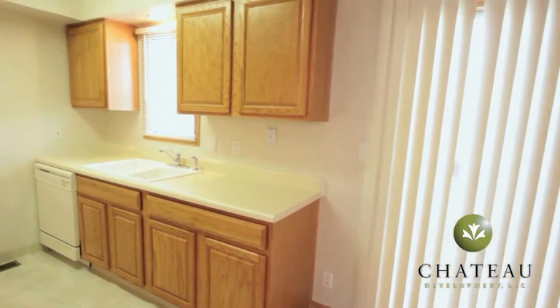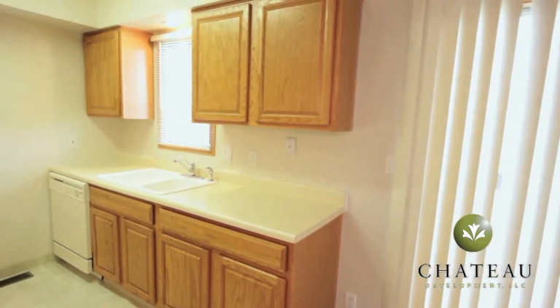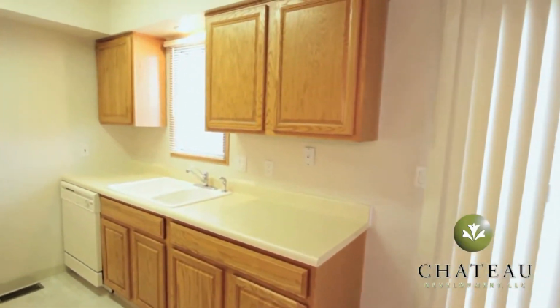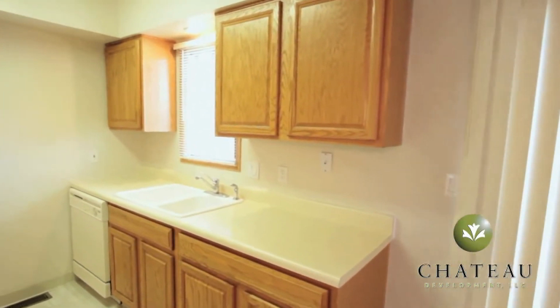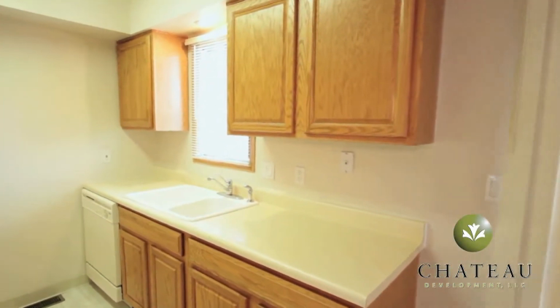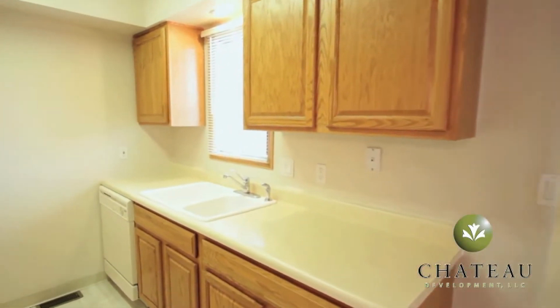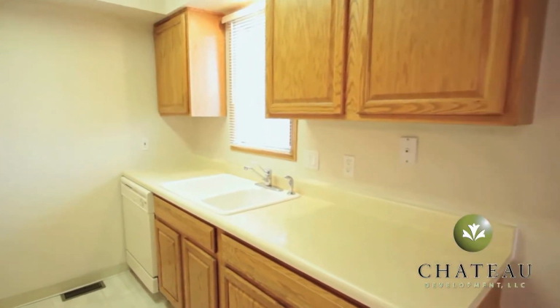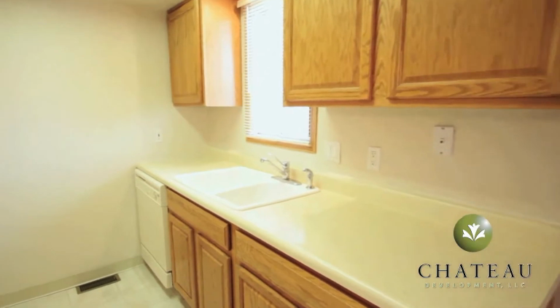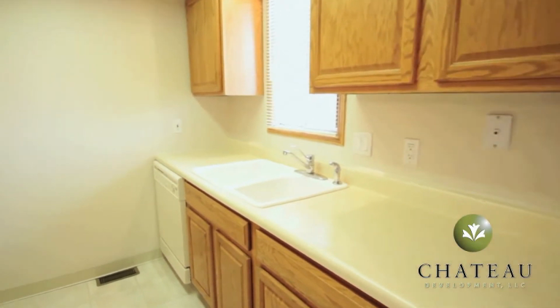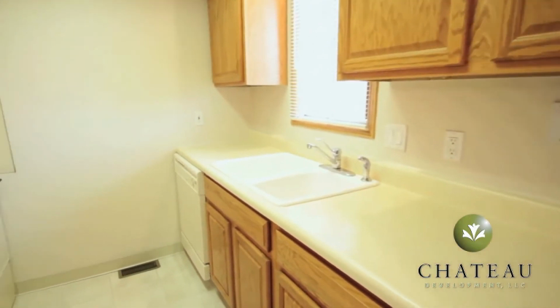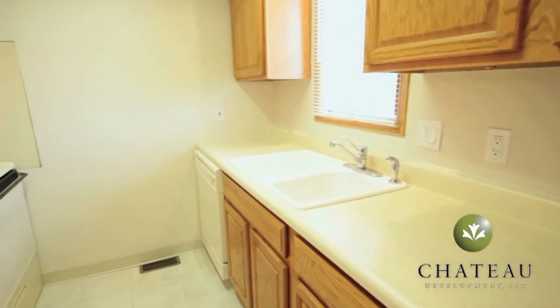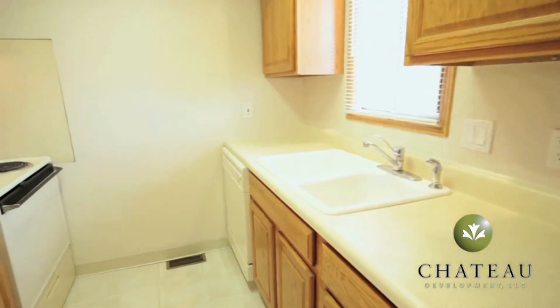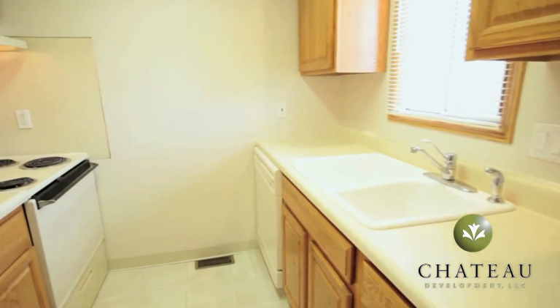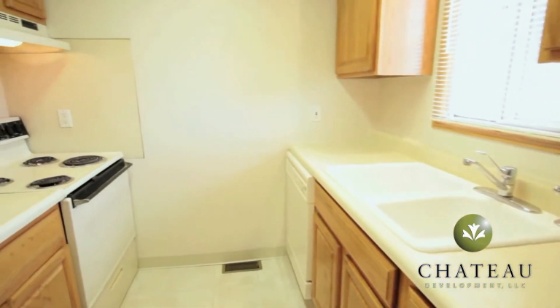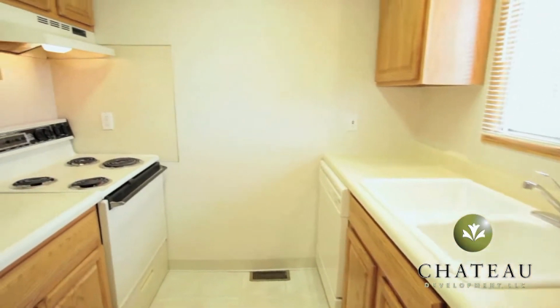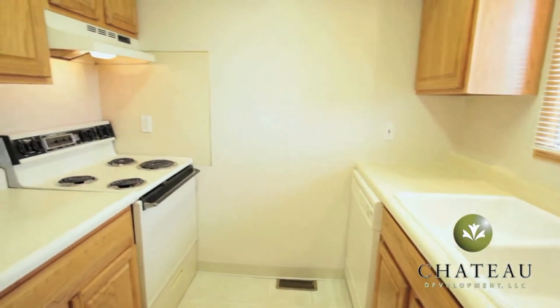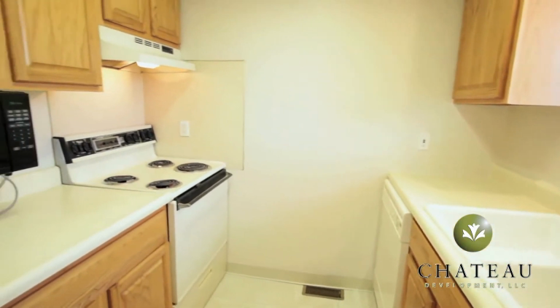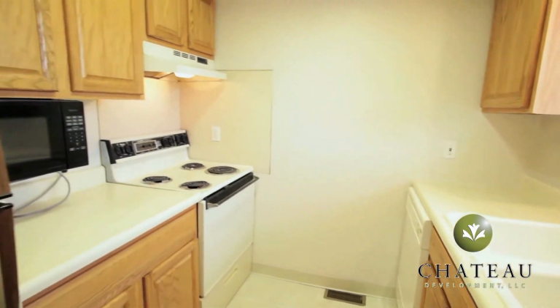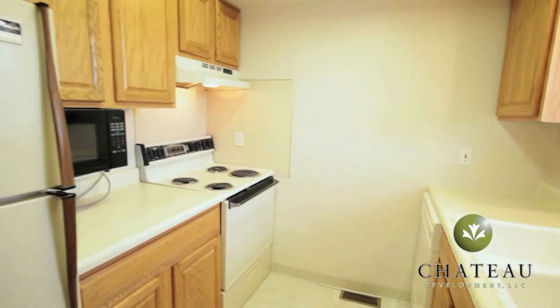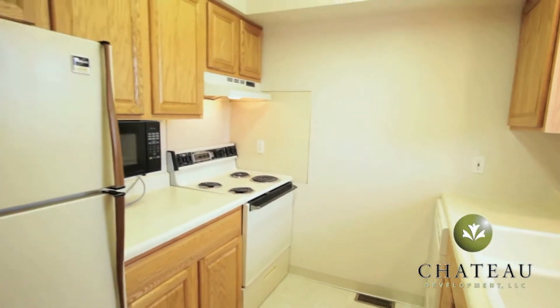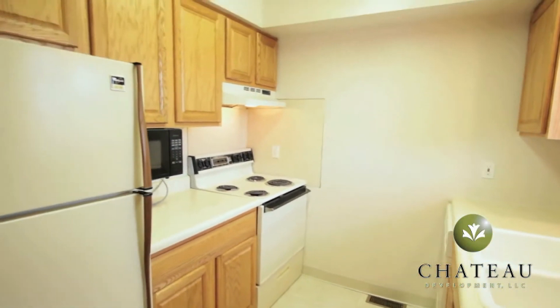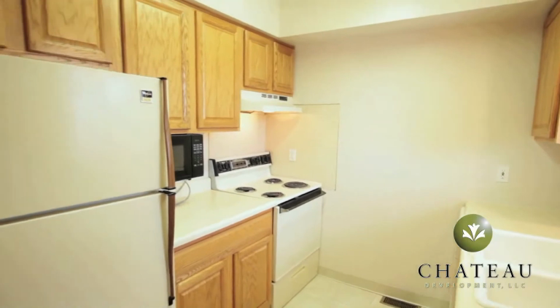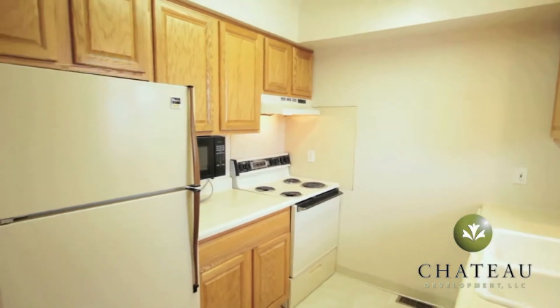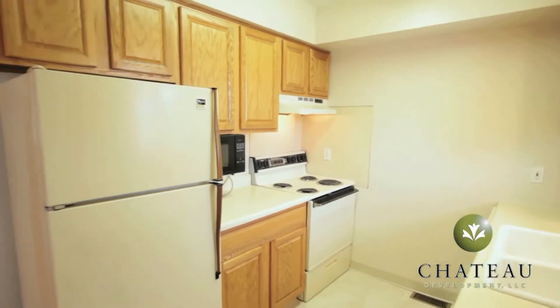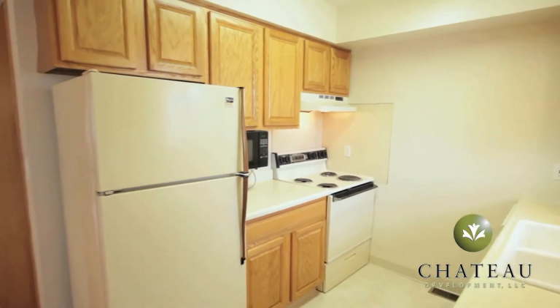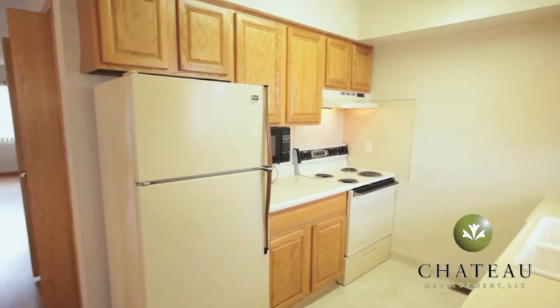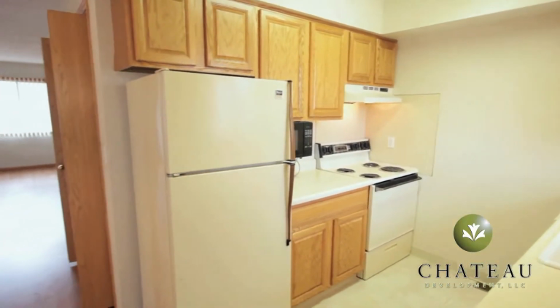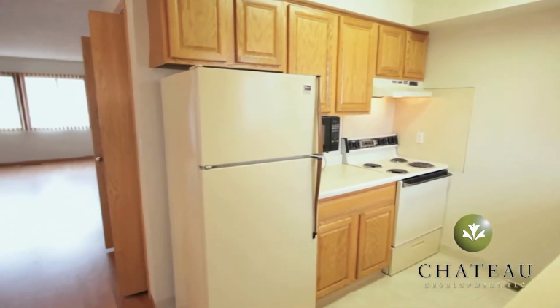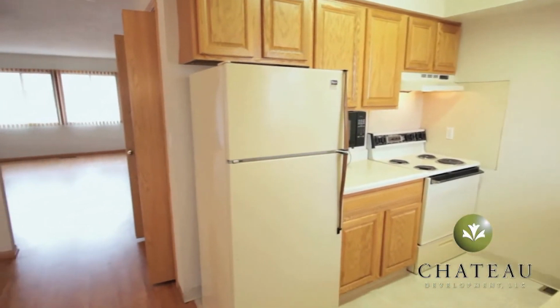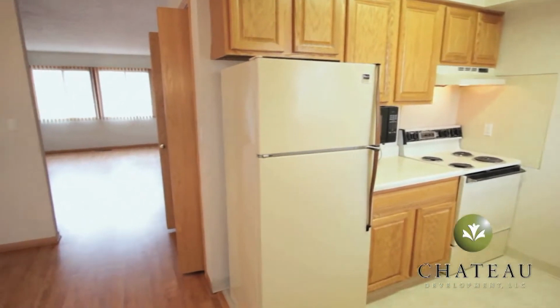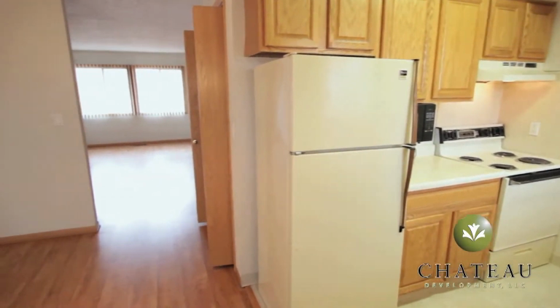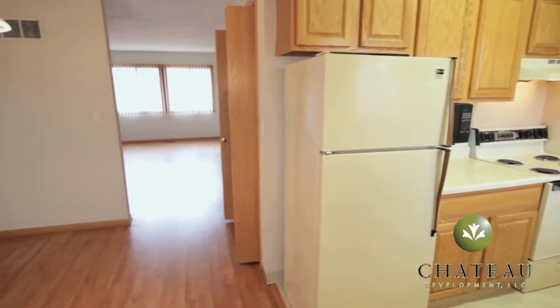You'll enjoy cooking in this kitchen with all your major appliances. Here you can see the double basin sink, dishwasher, oven stove, microwave, and refrigerator, as well as ample countertop and cabinet space.